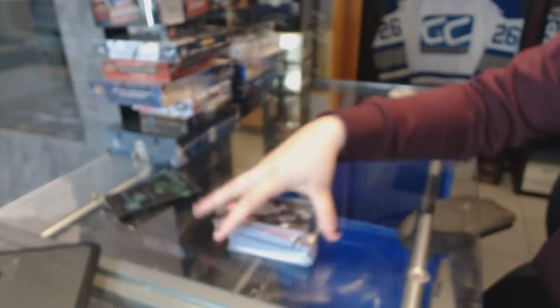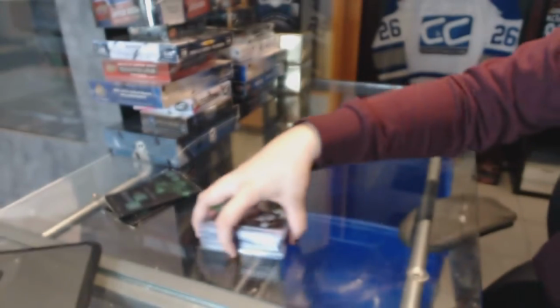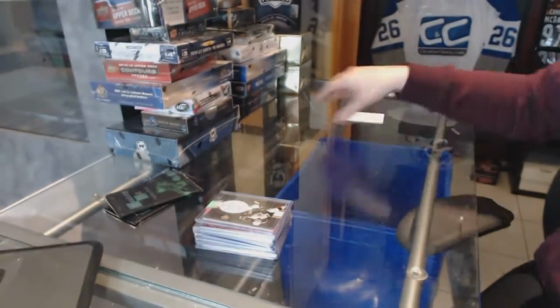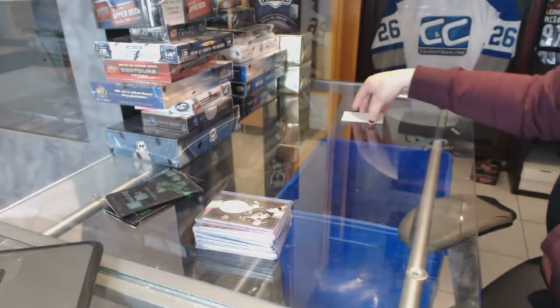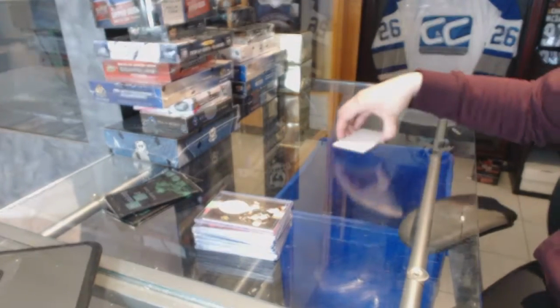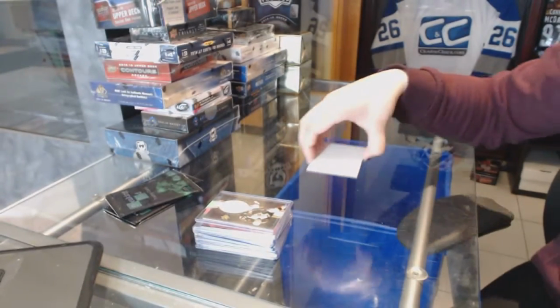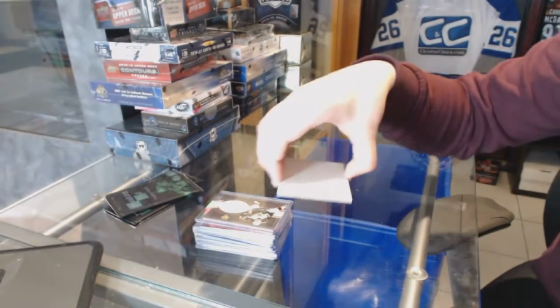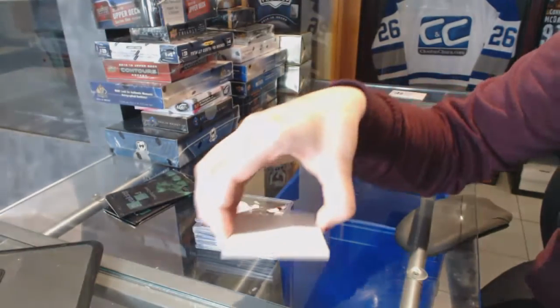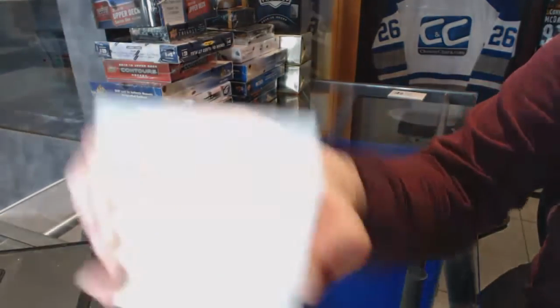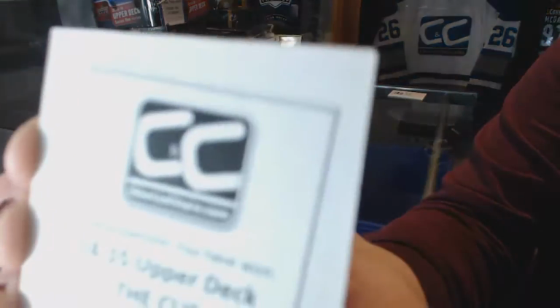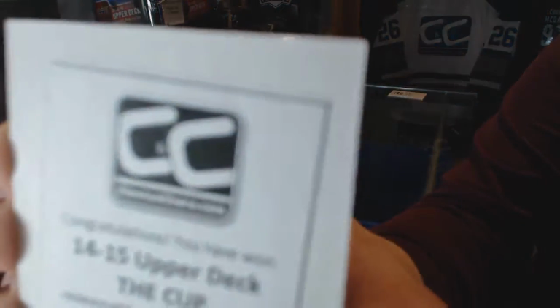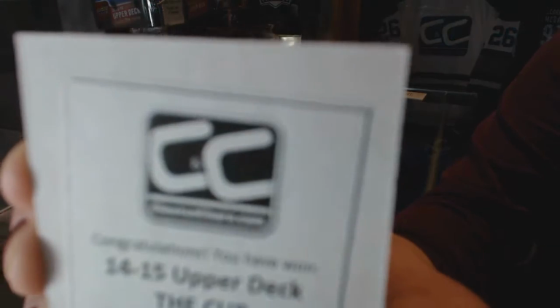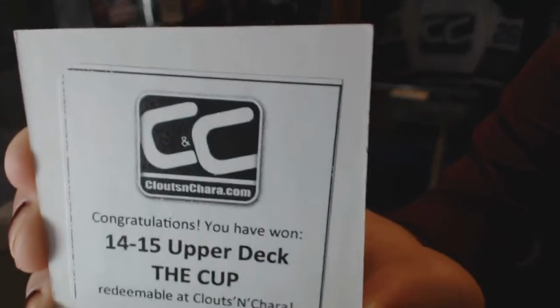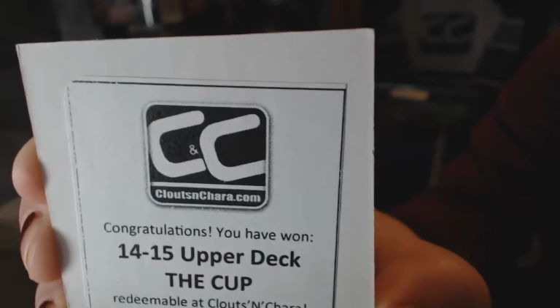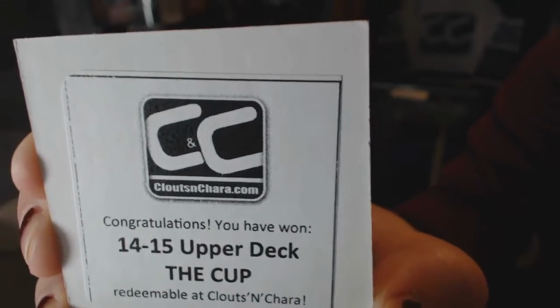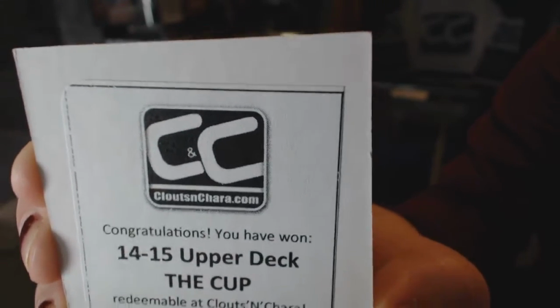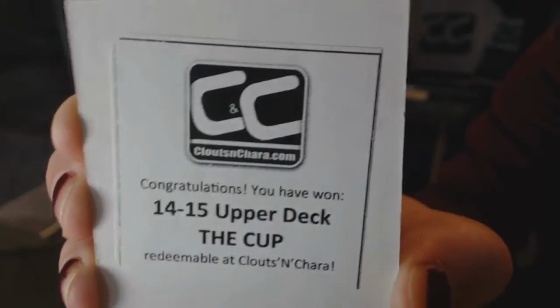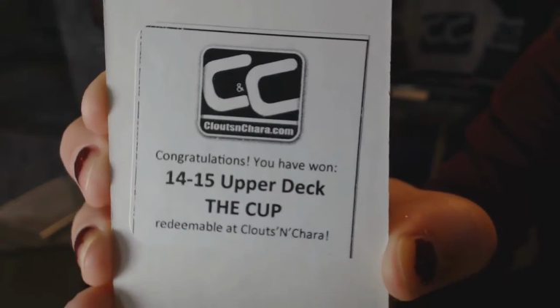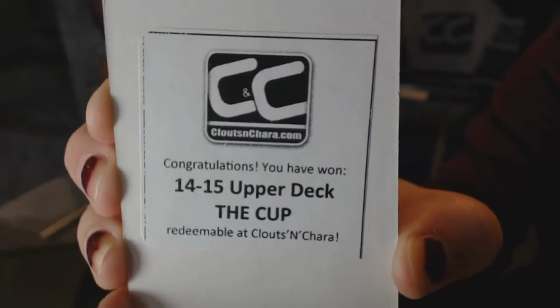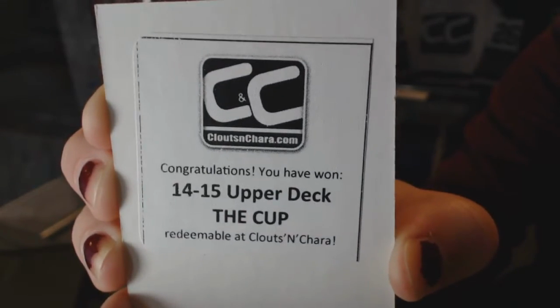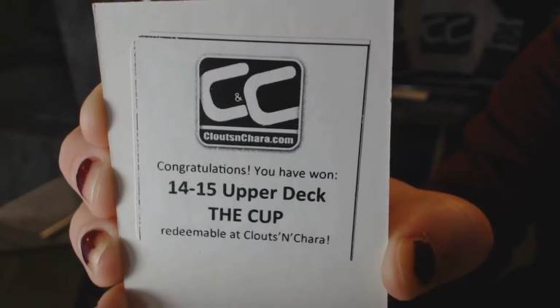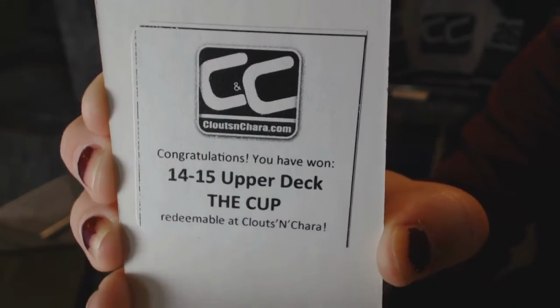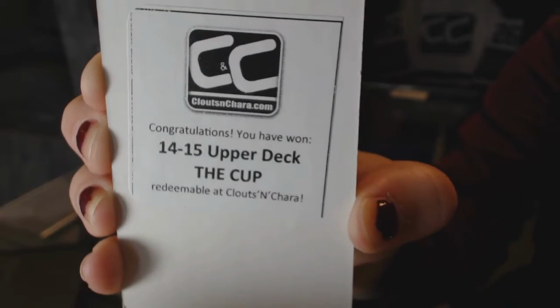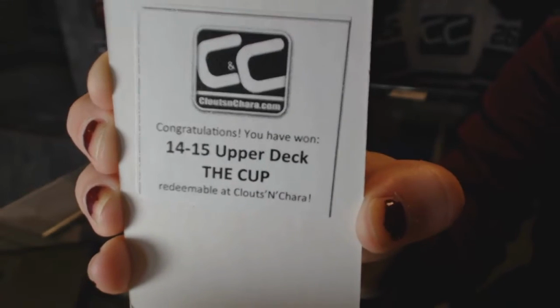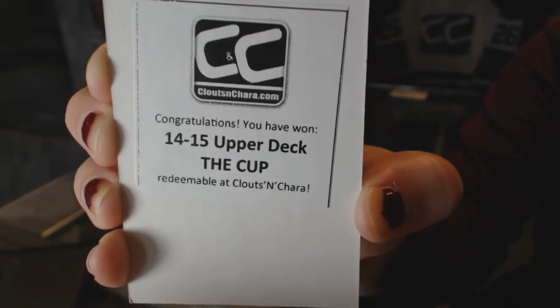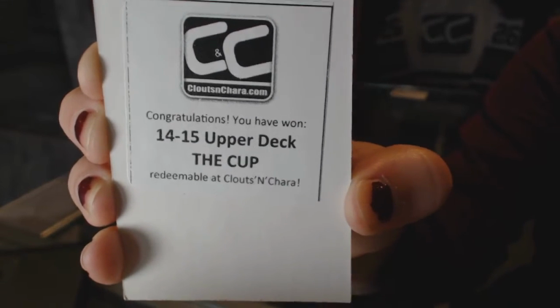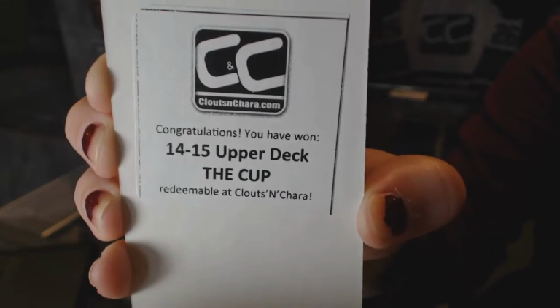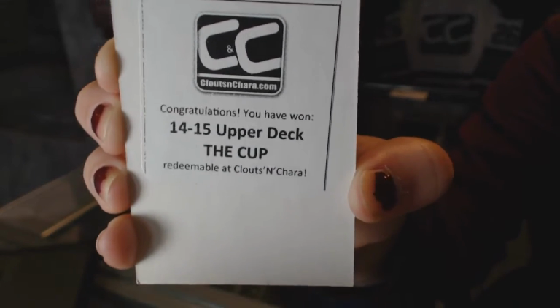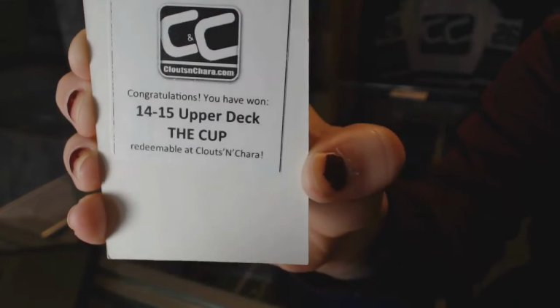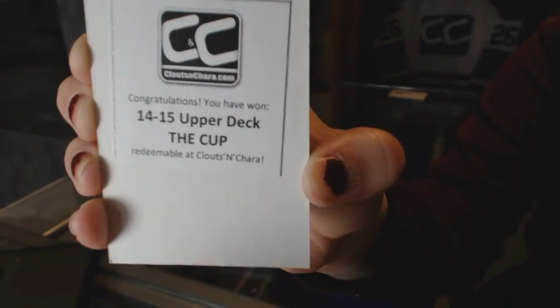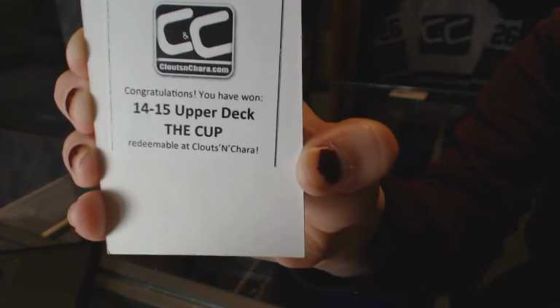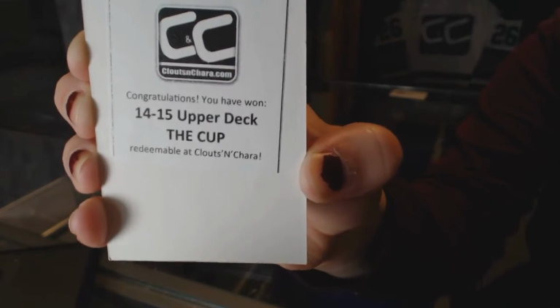Alright, what box did we get? 14-15 Upper Deck The Cup. Boom! That's a good one.